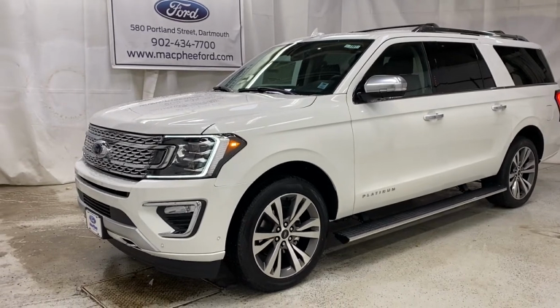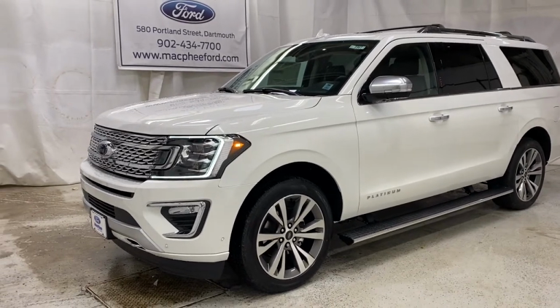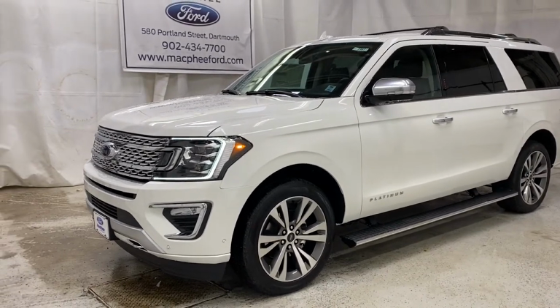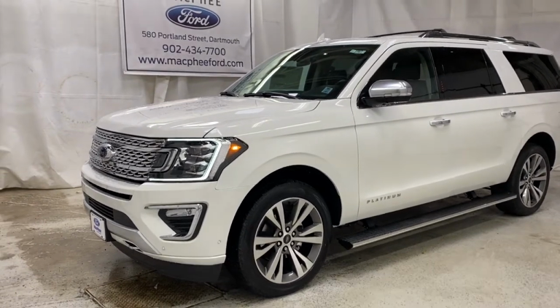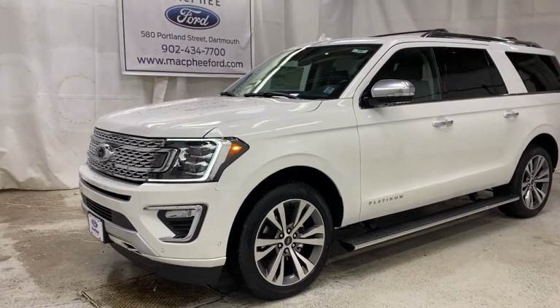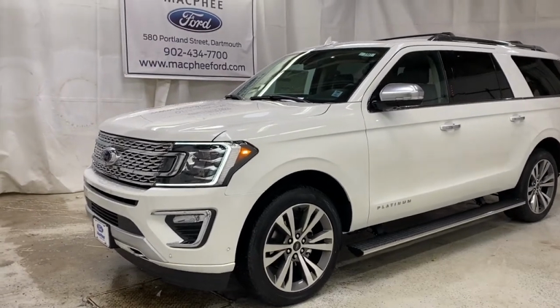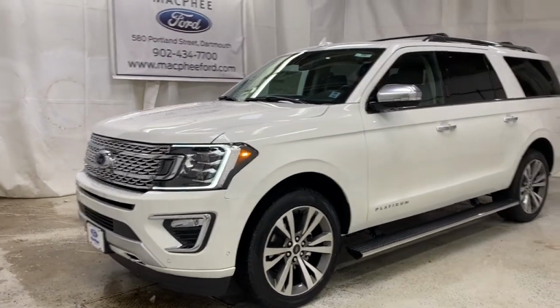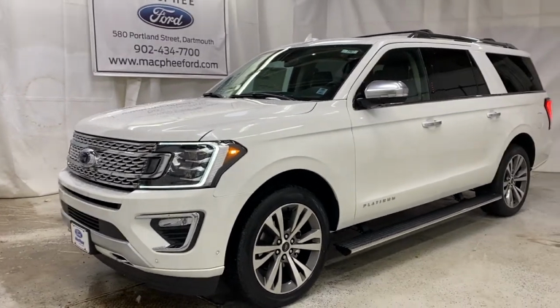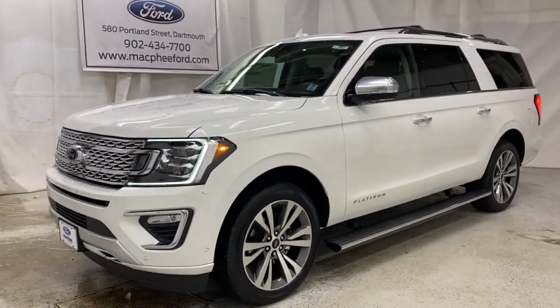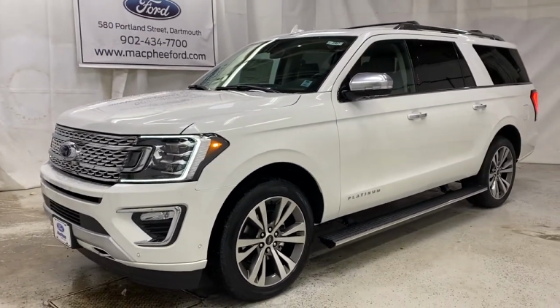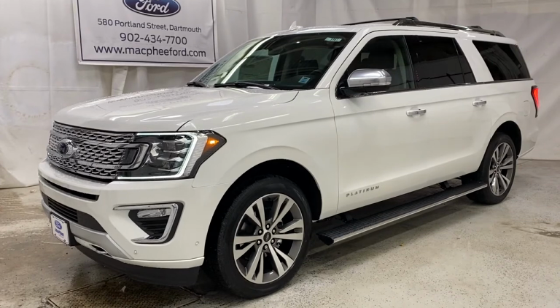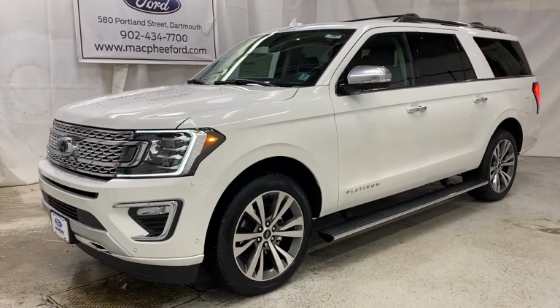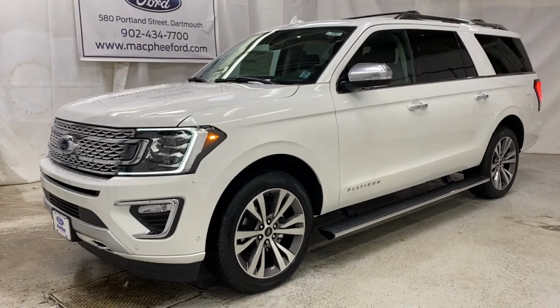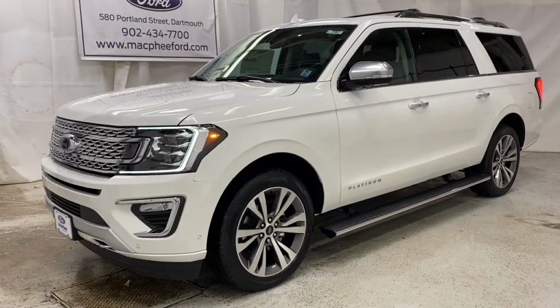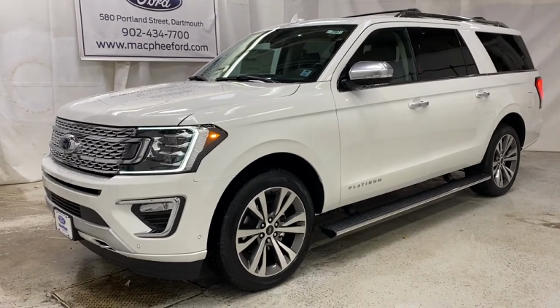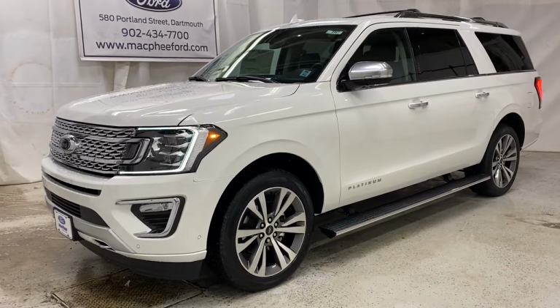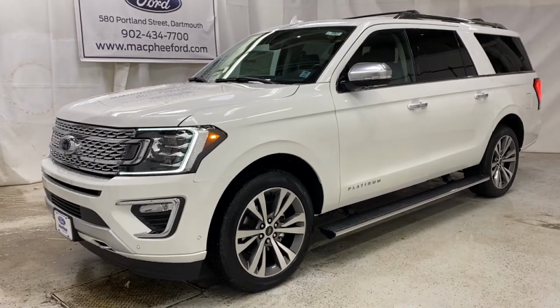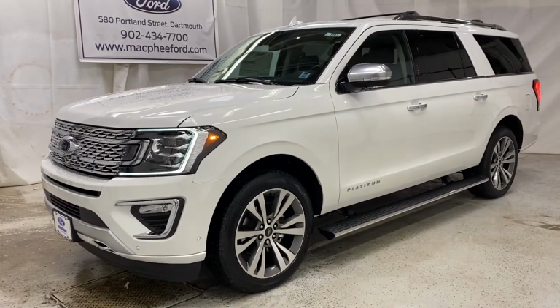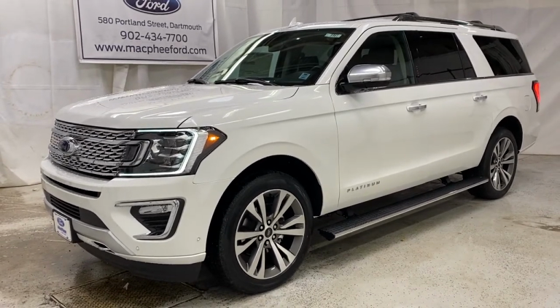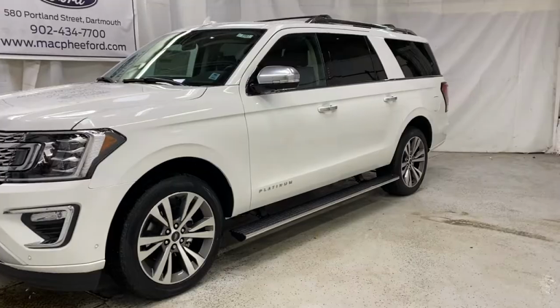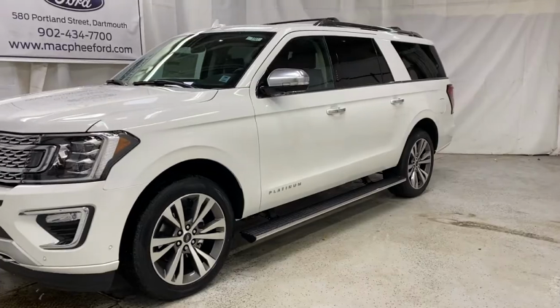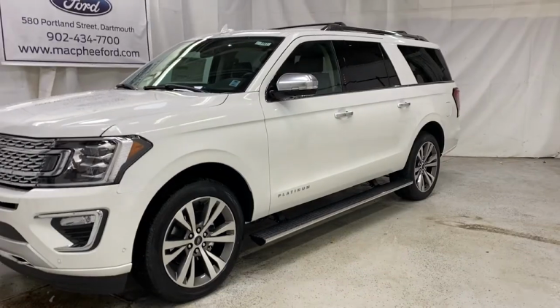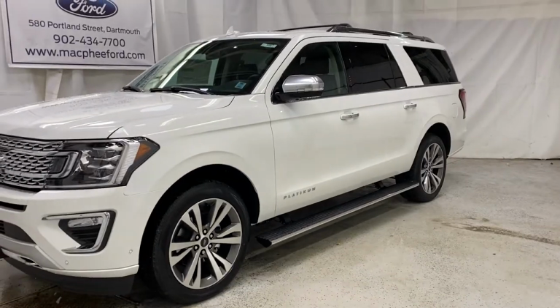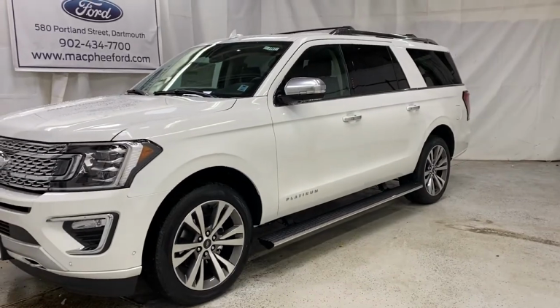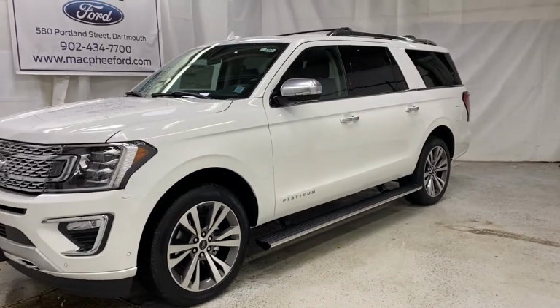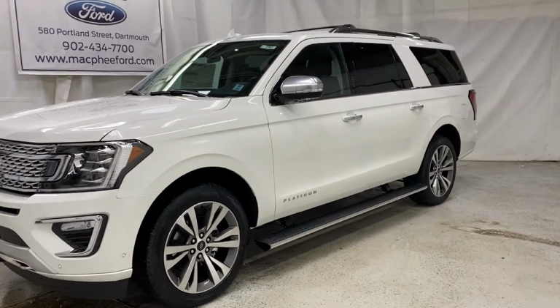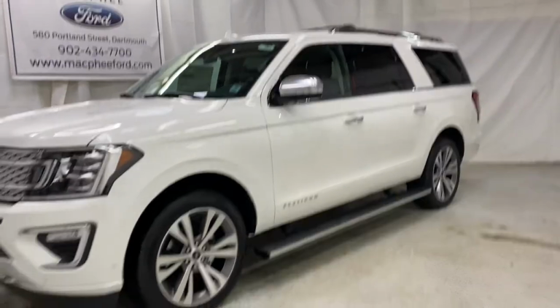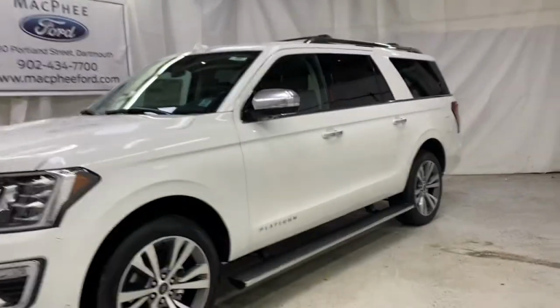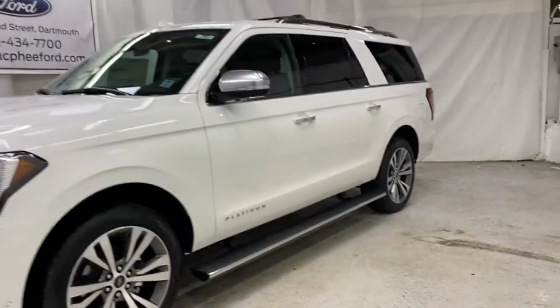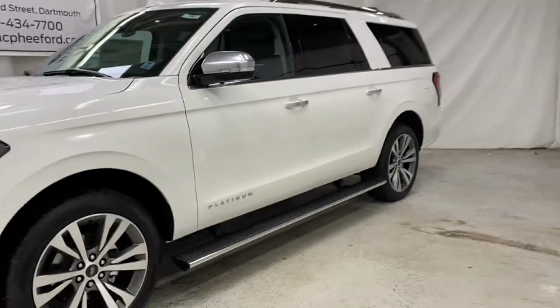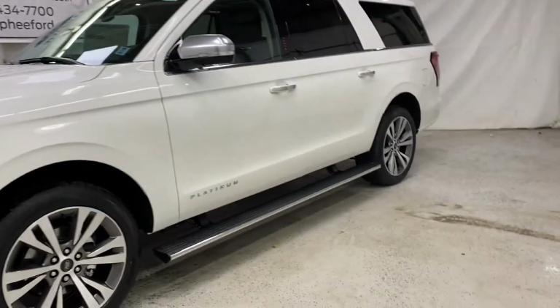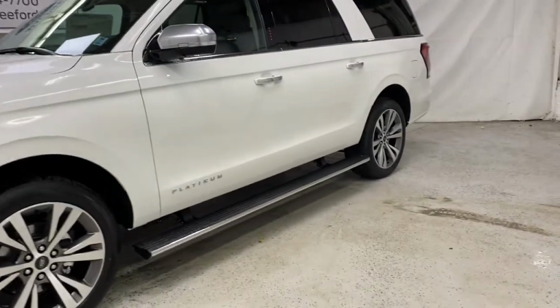Welcome back to McPhee Ford. Today we're taking a look at this brand new 2020 Ford Expedition Platinum. This Expedition does come fully loaded, the Platinum model.